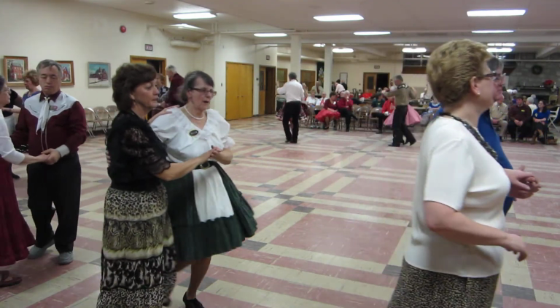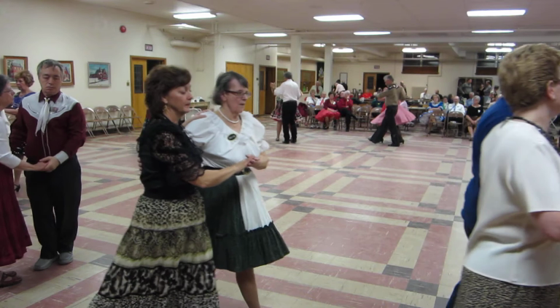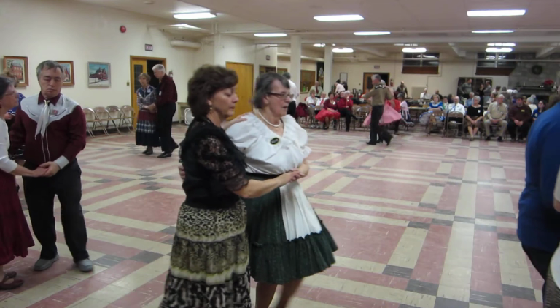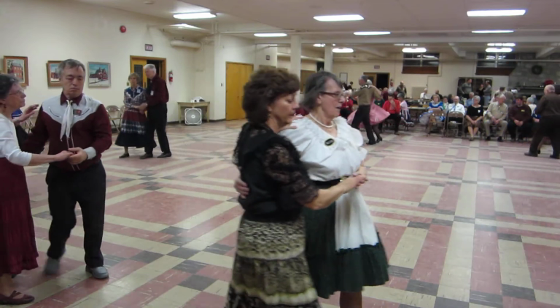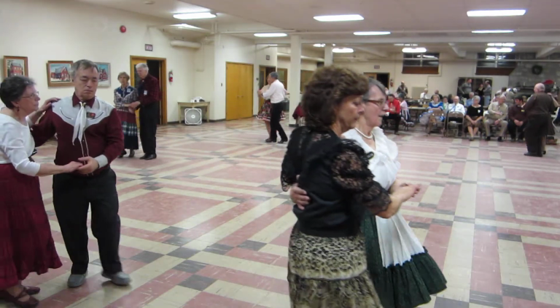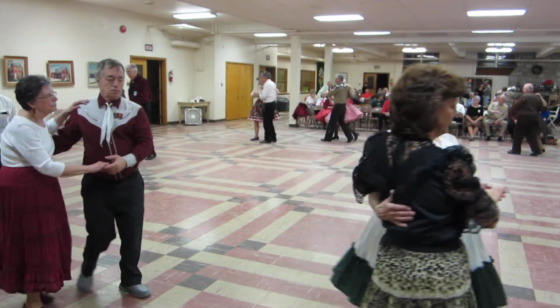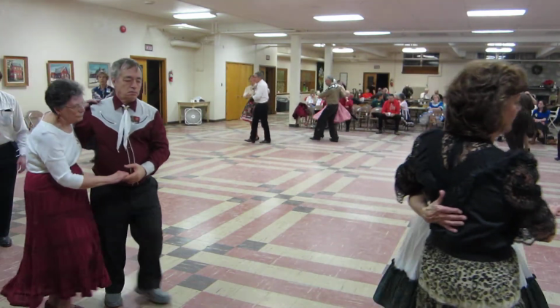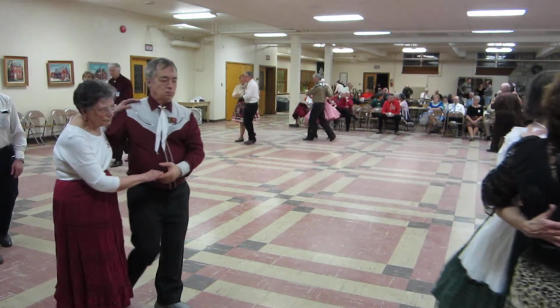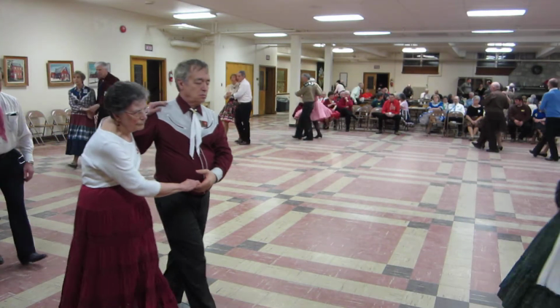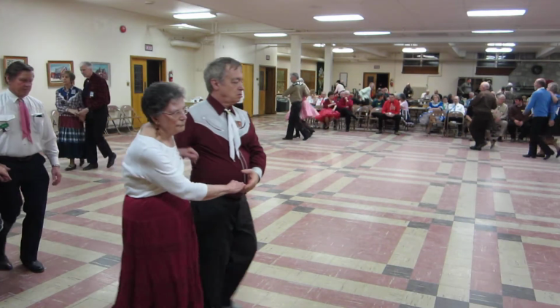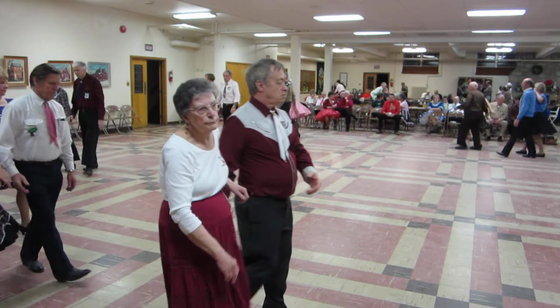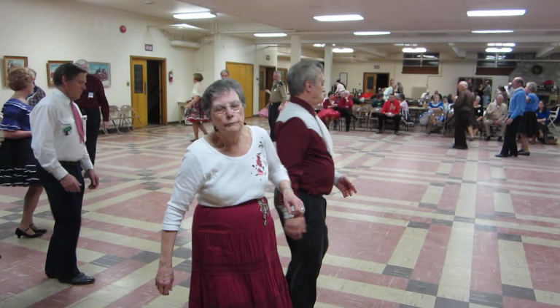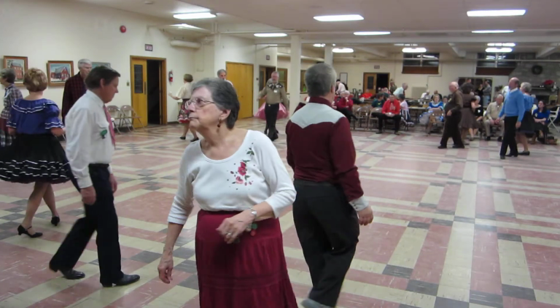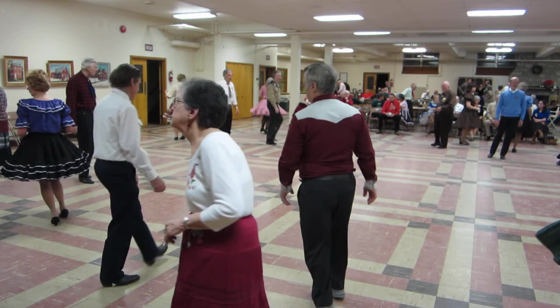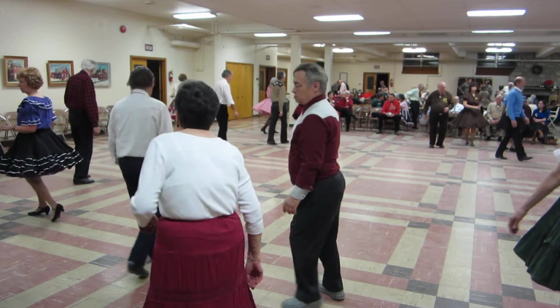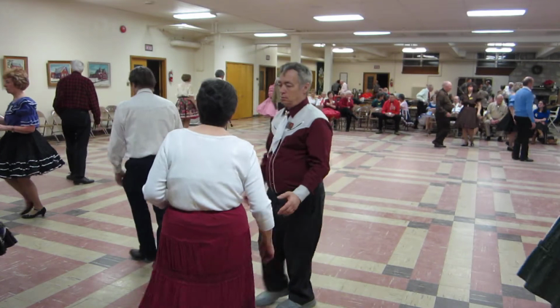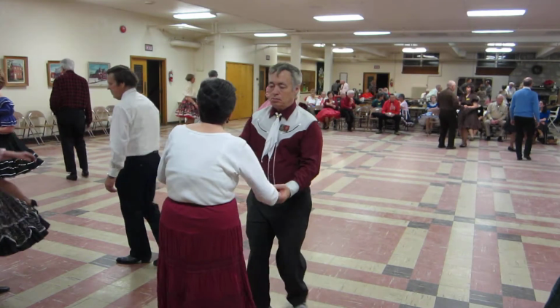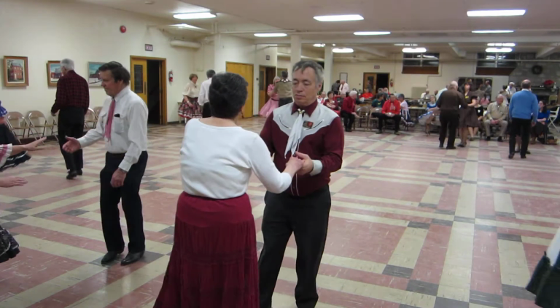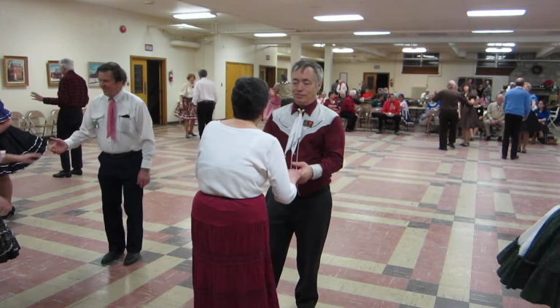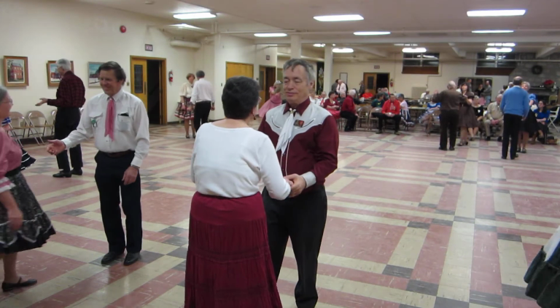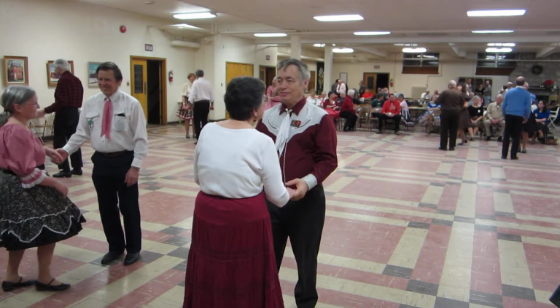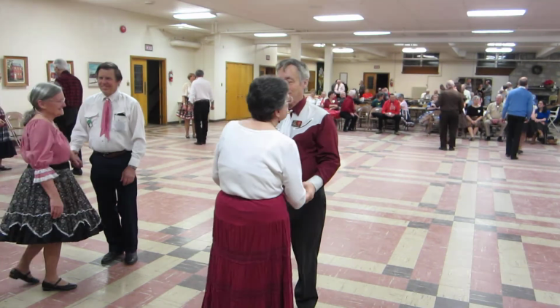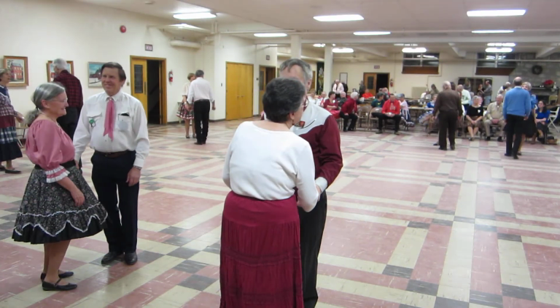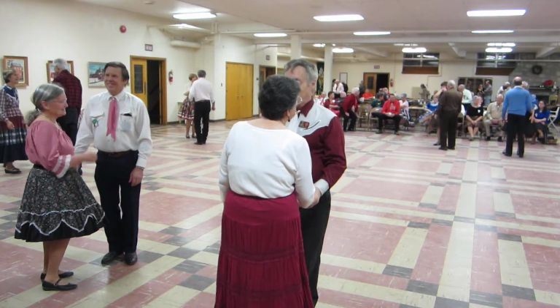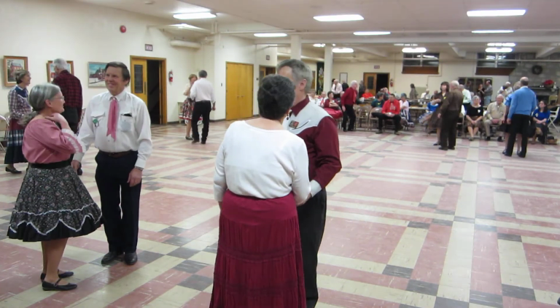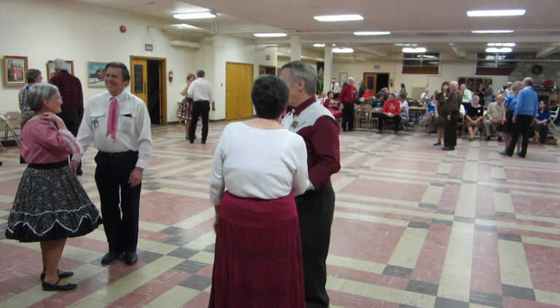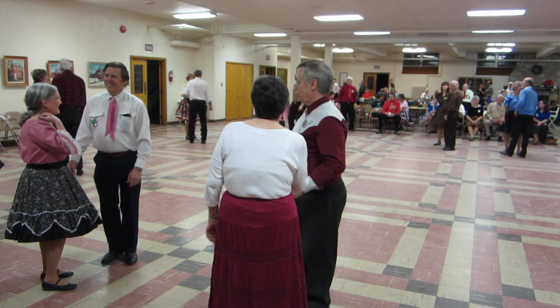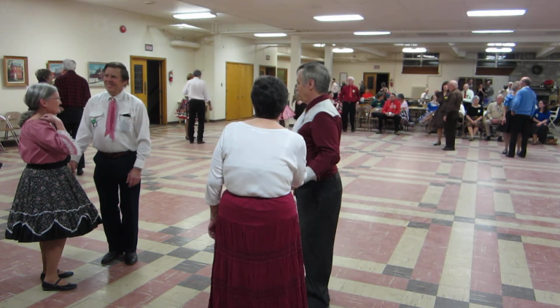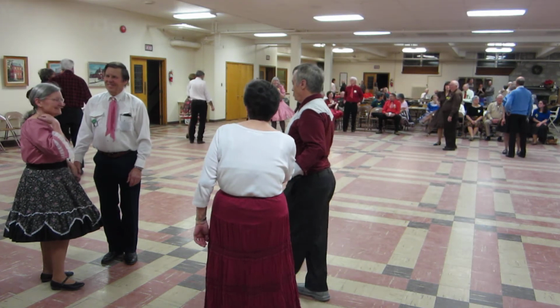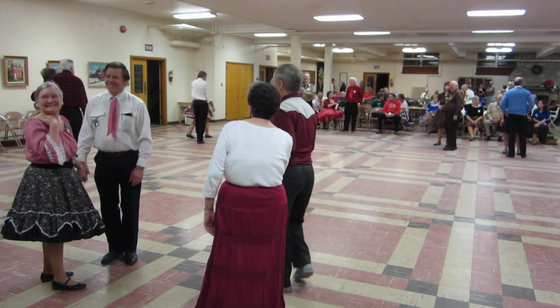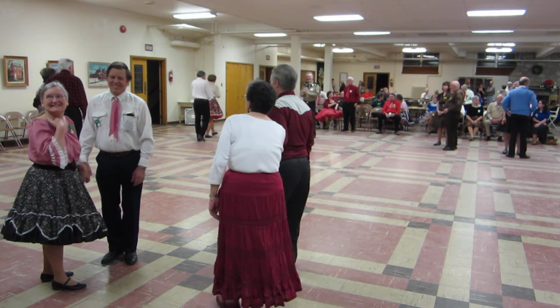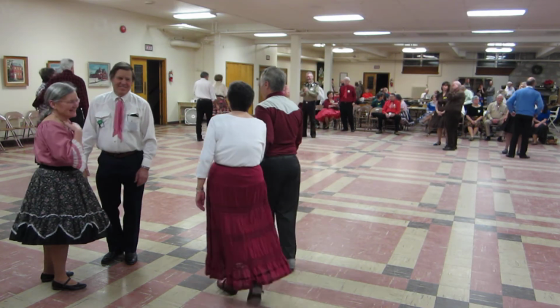Scoot four, walk two, circle away and together, chug apart. The choreographer could have put that chug just a little sooner. I didn't write it, I just keep it. Good job.